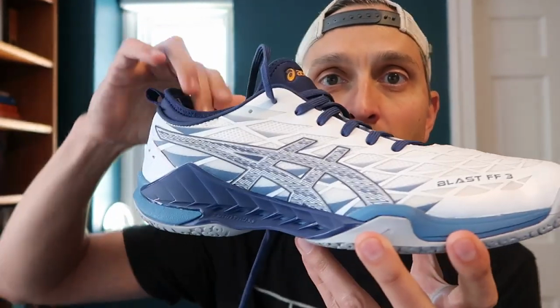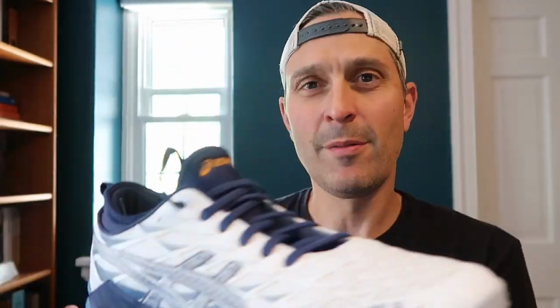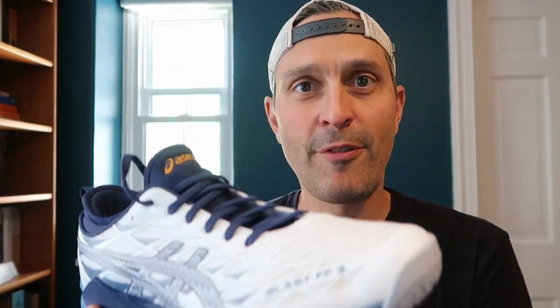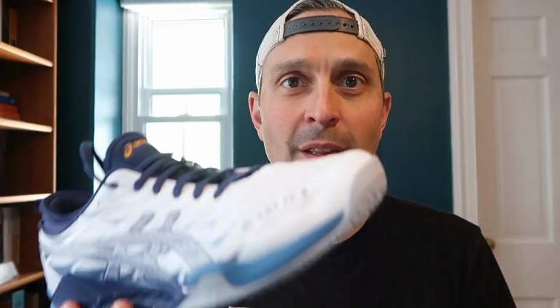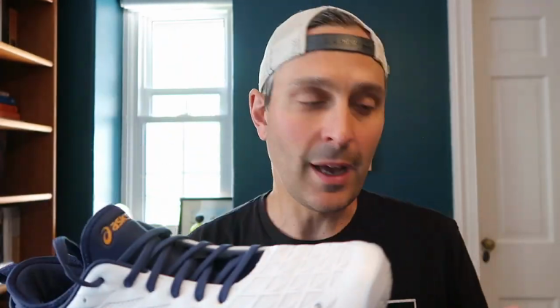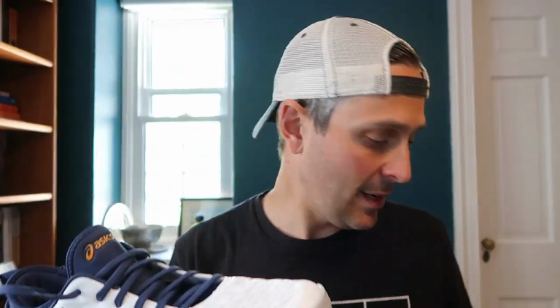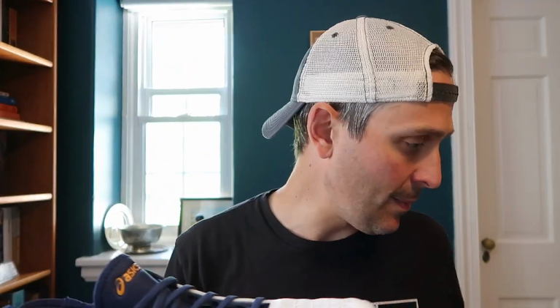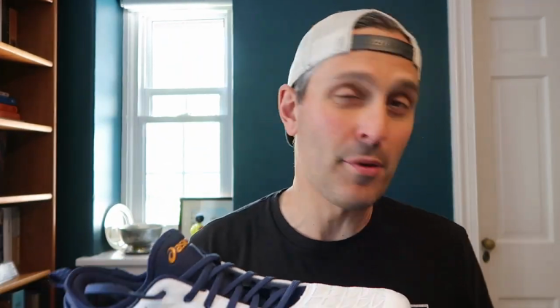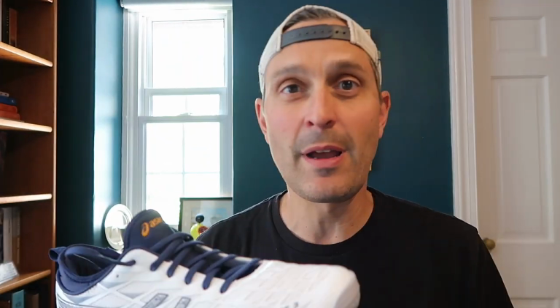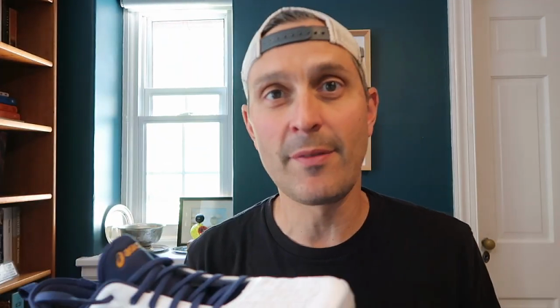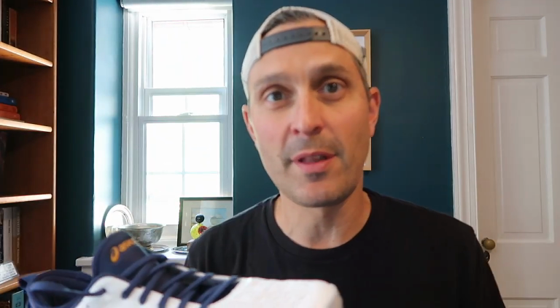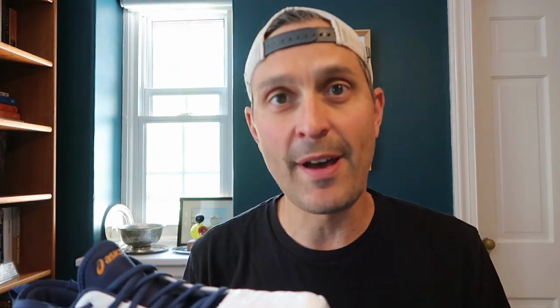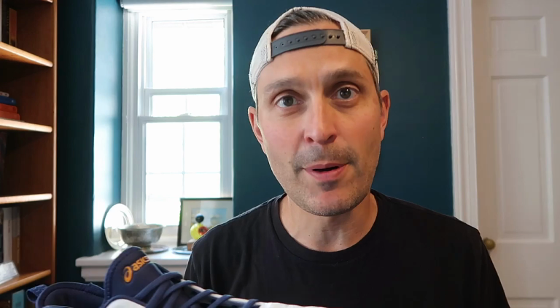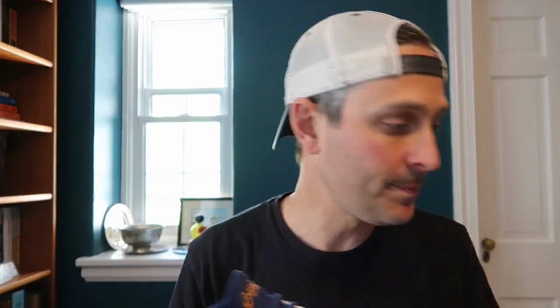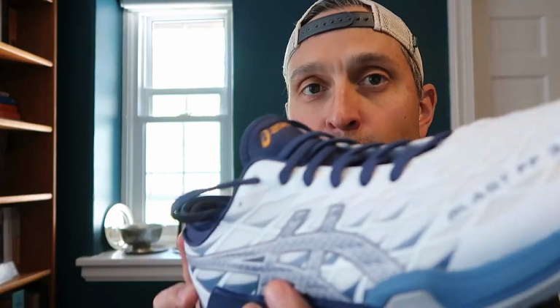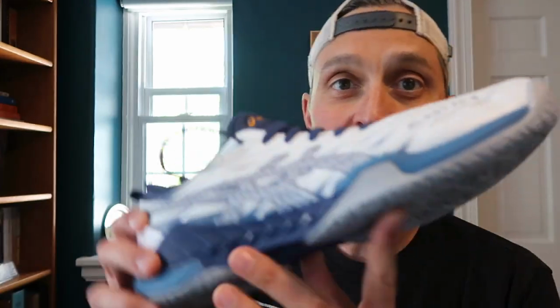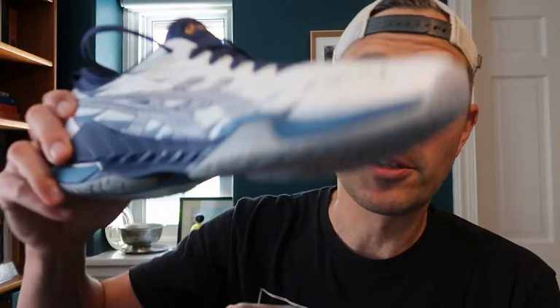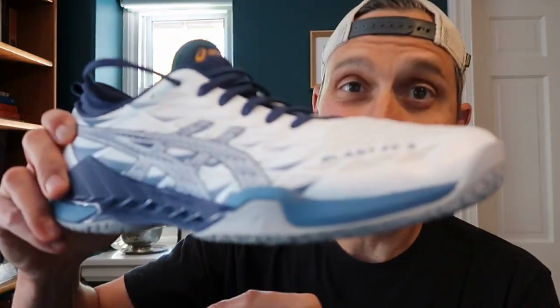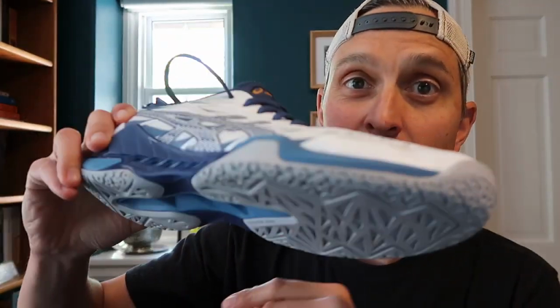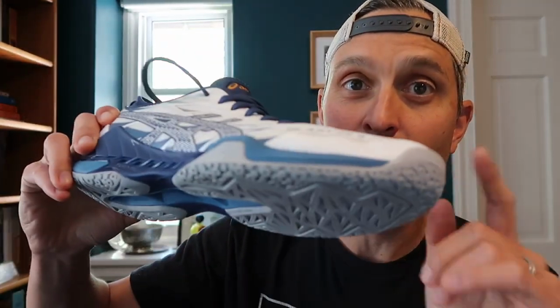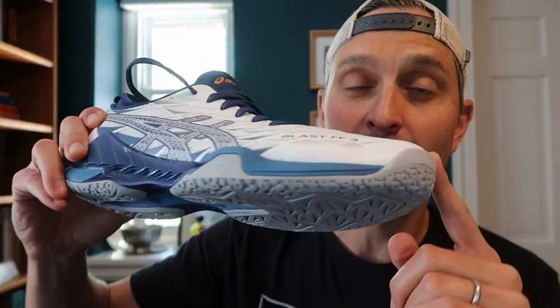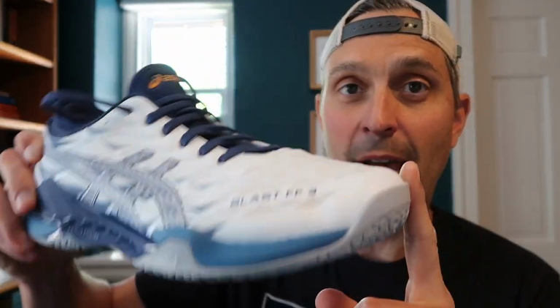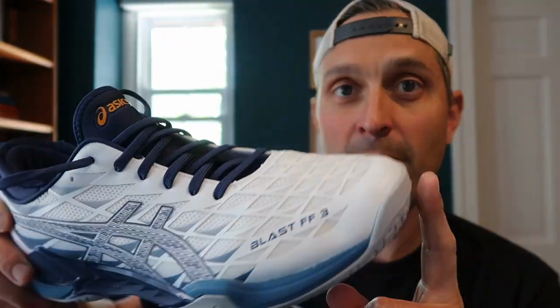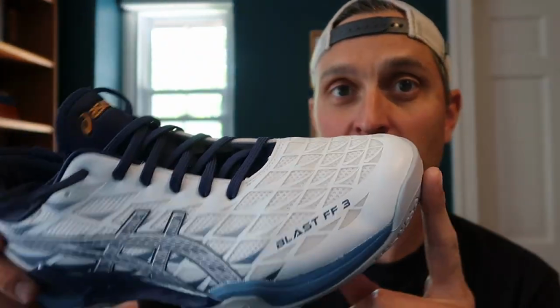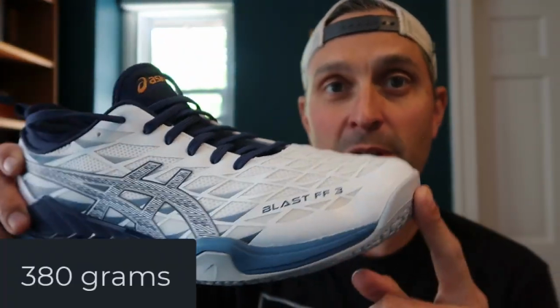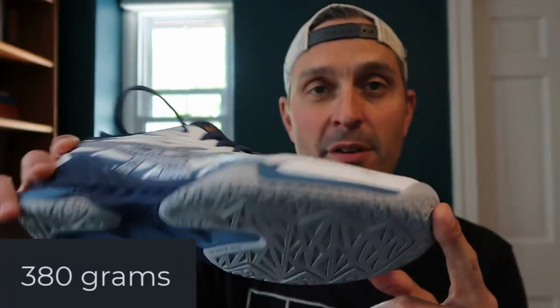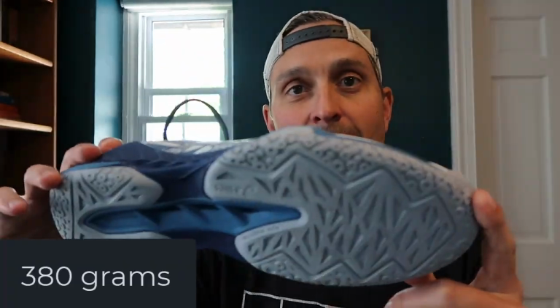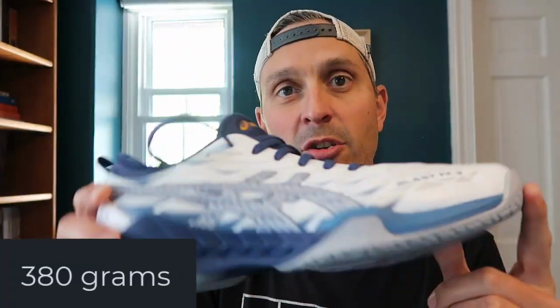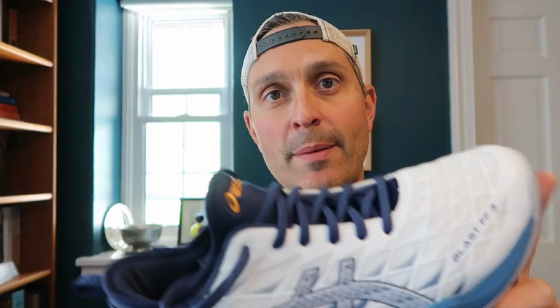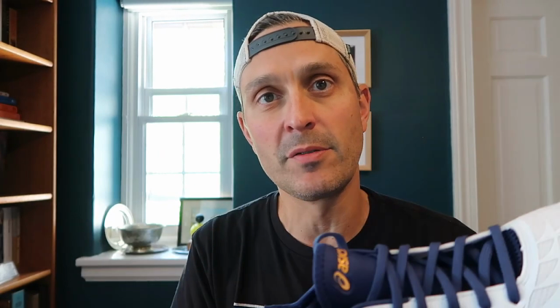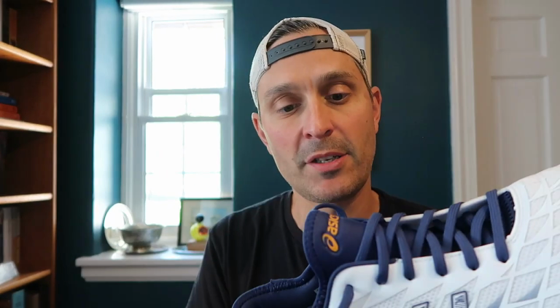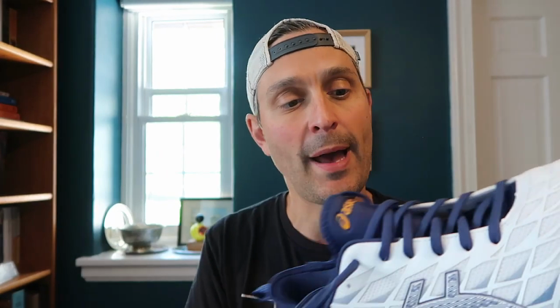They're fairly light — about 30 grams heavier than the Fastball. This particular shoe, in size 11 and a half US, was 380 grams, so not too bad.